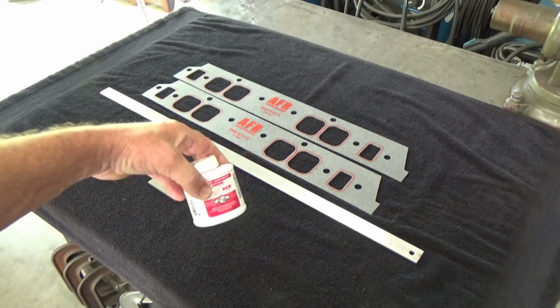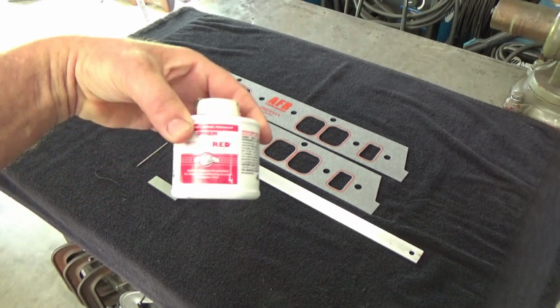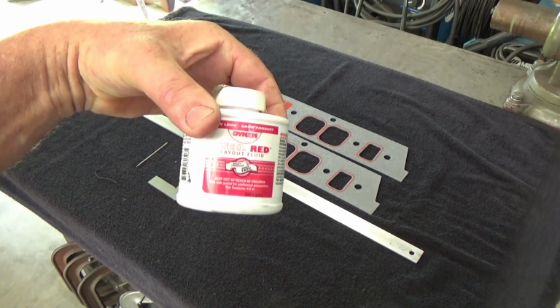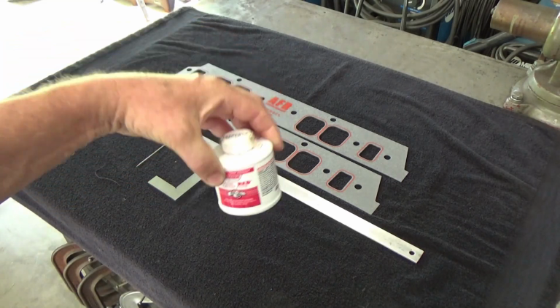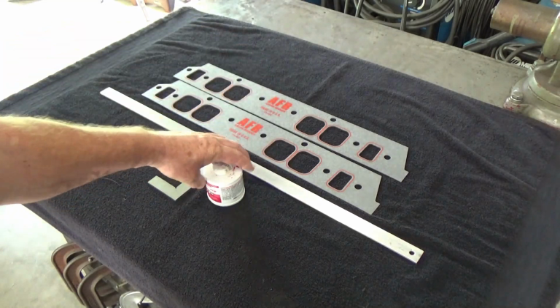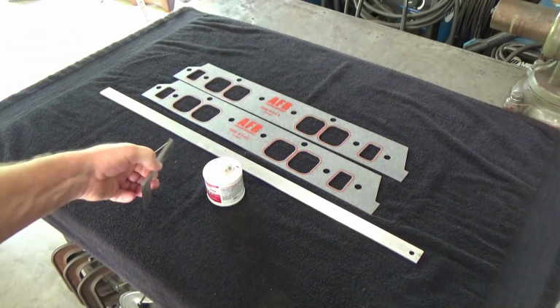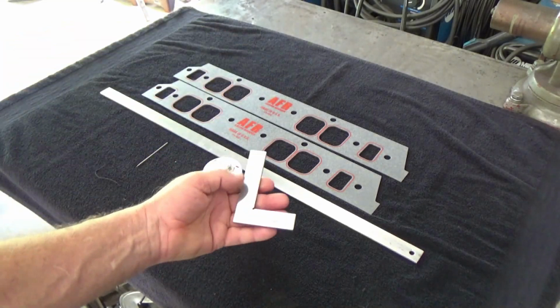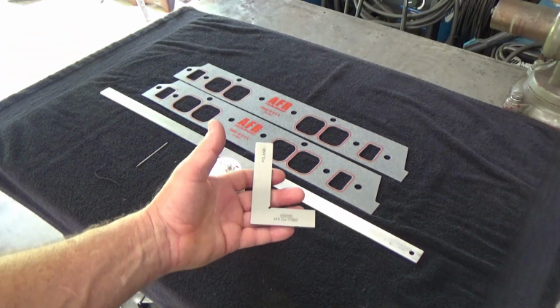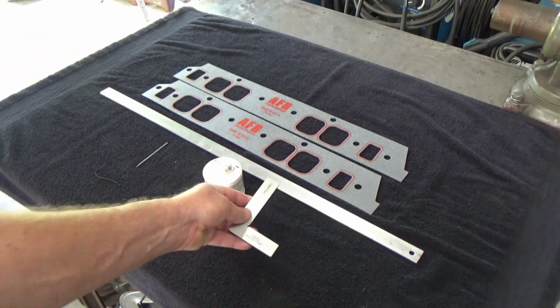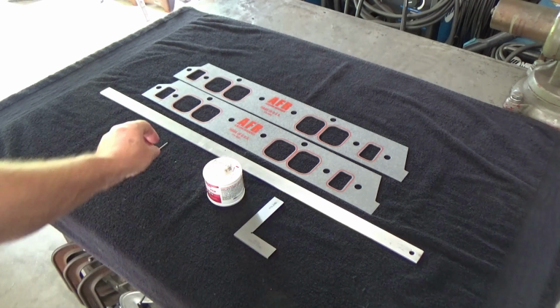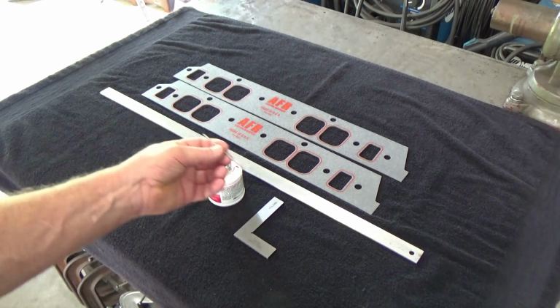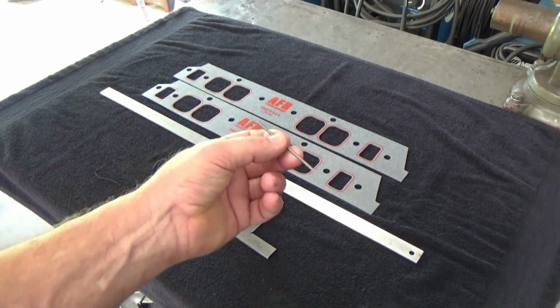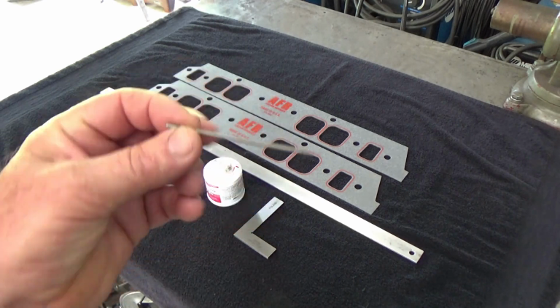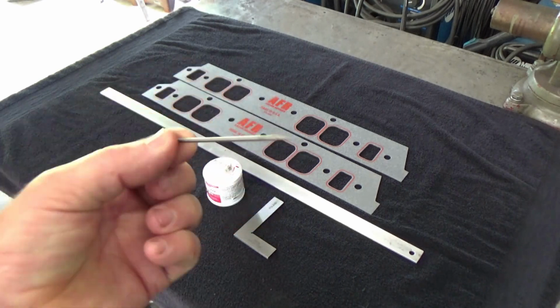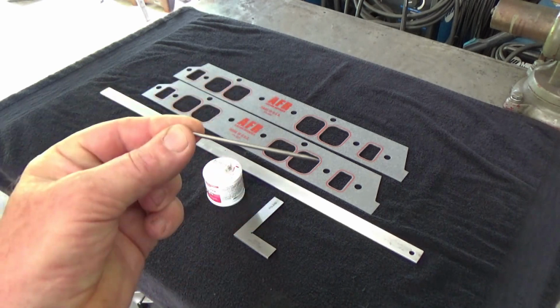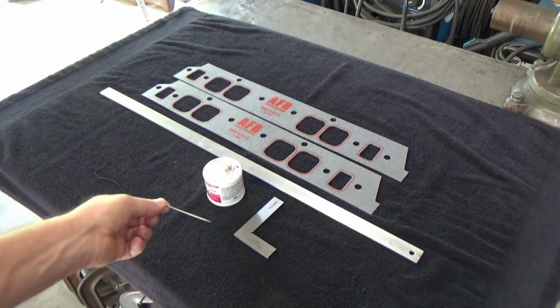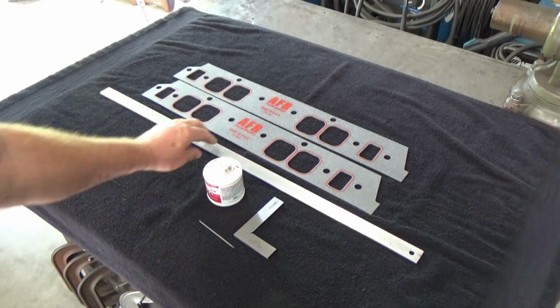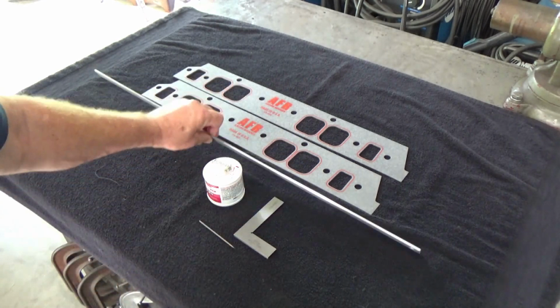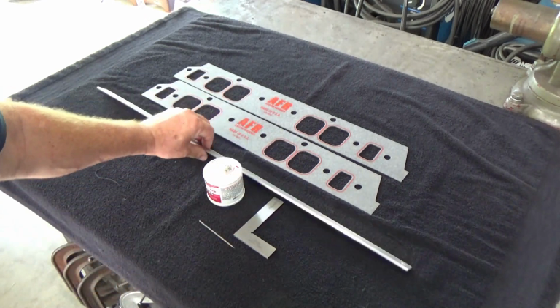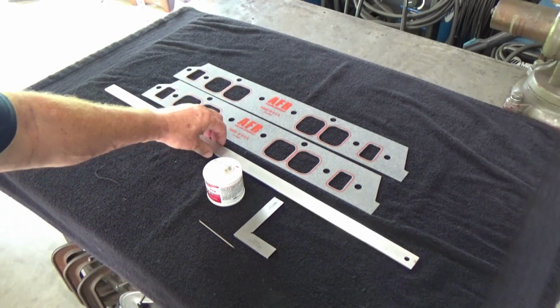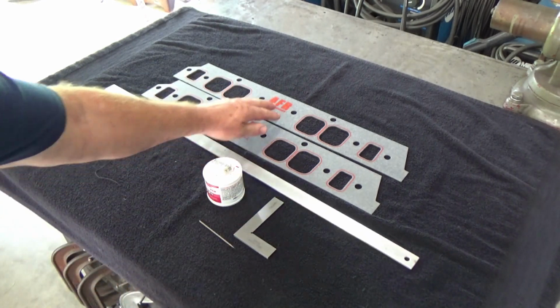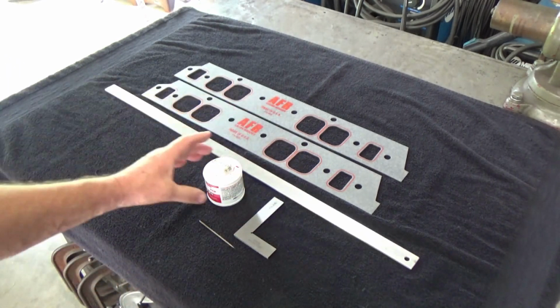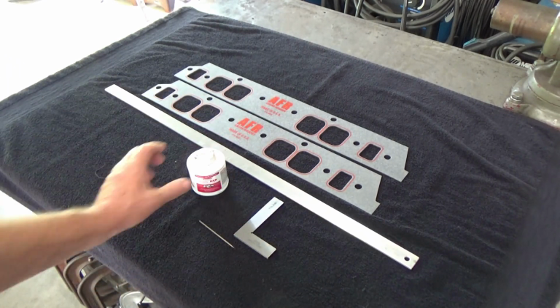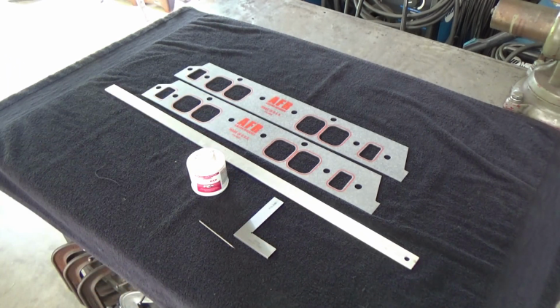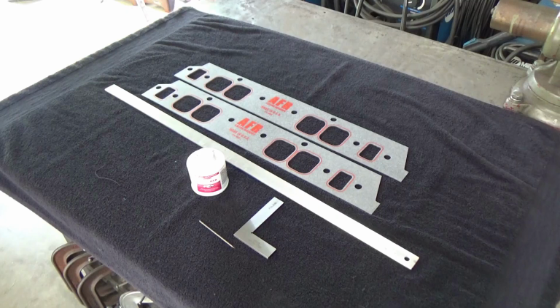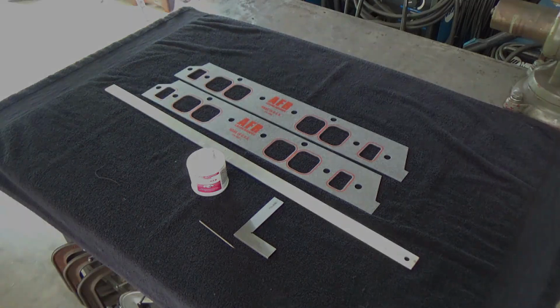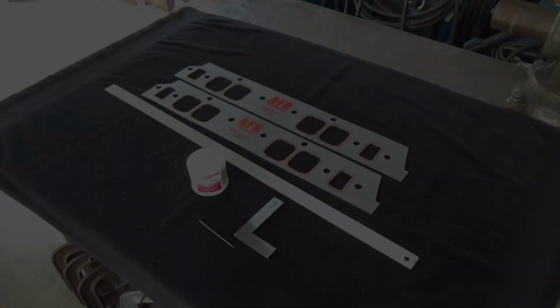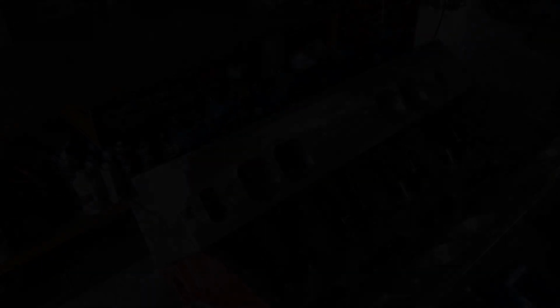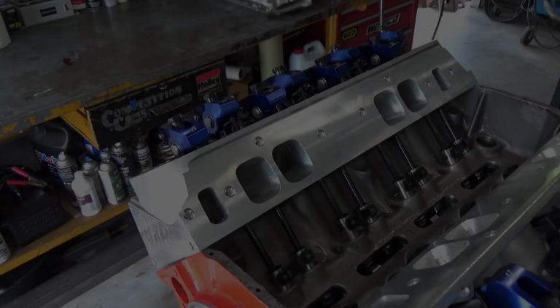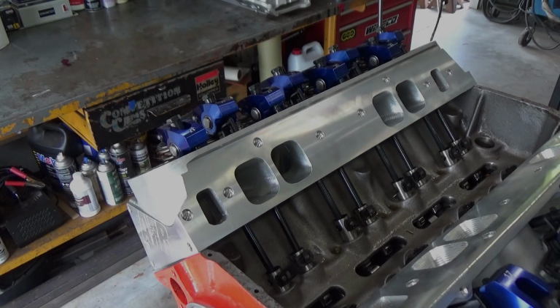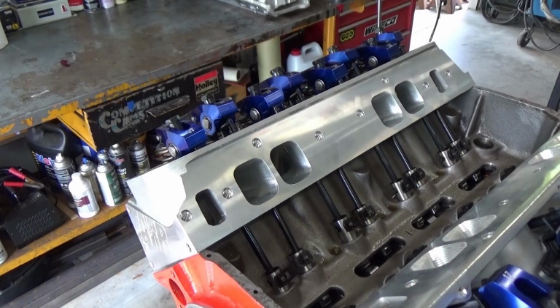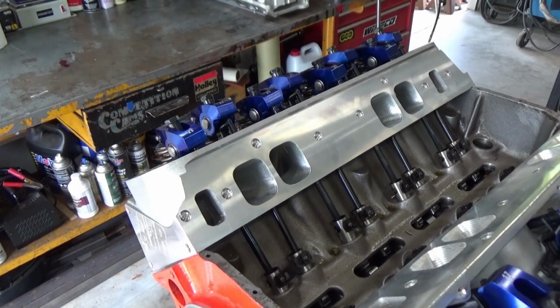I'm going to use some red Dykem, a good square, something to scribe with, a straight edge, and the gaskets to get the thickness I'm going to need for the spacers I'm going to use.